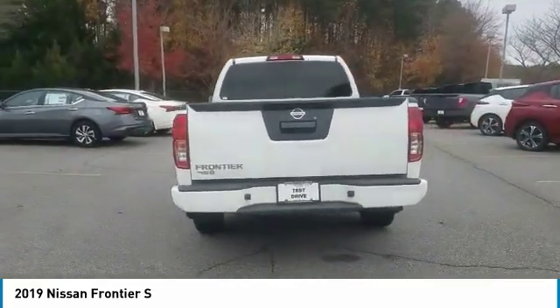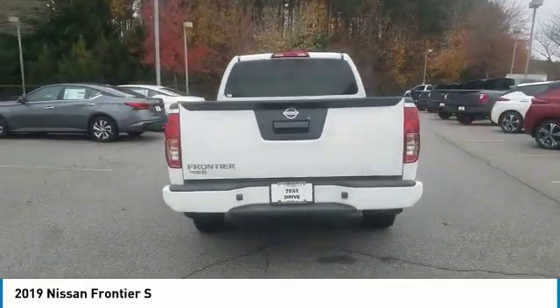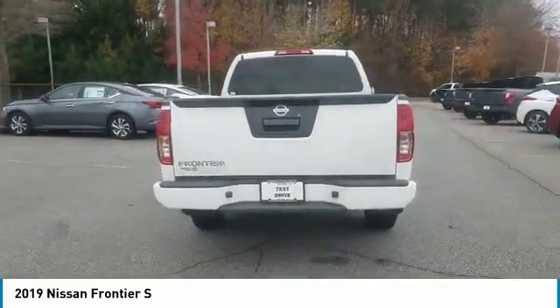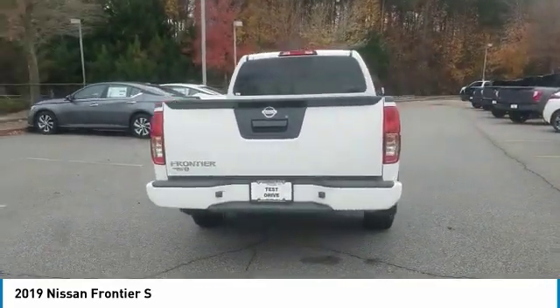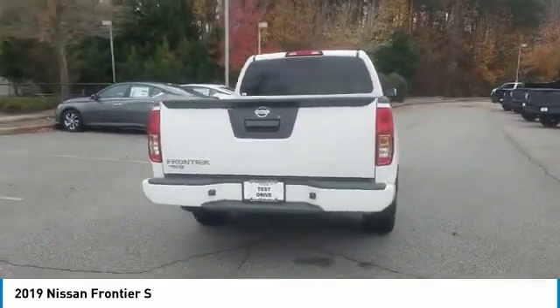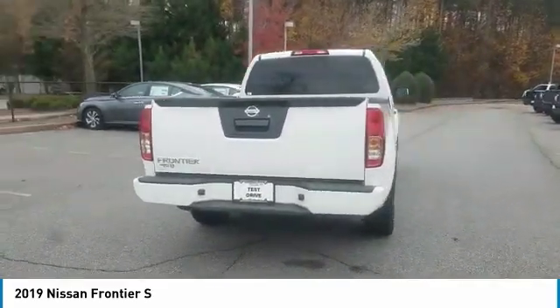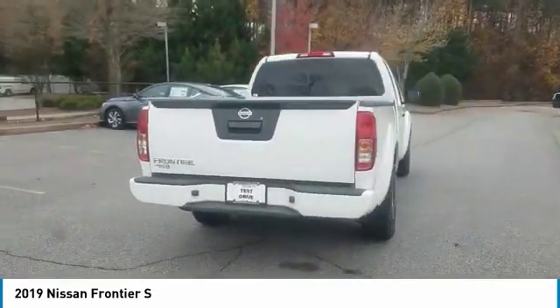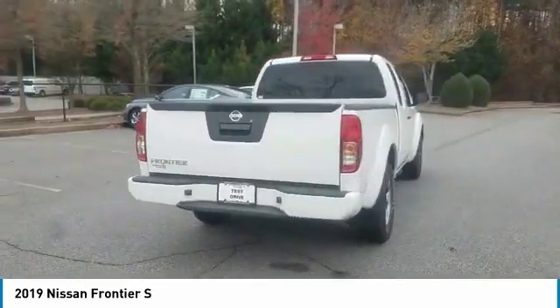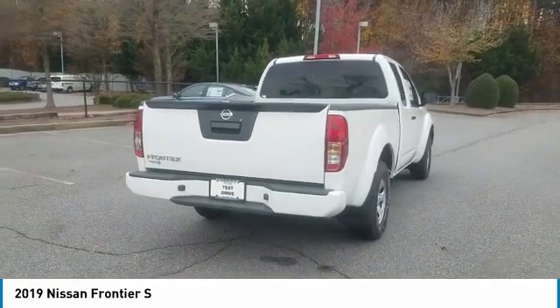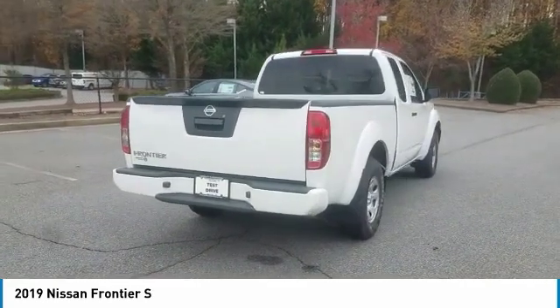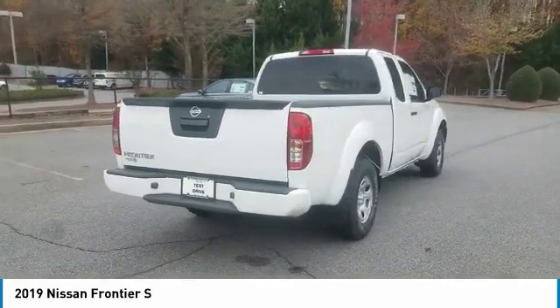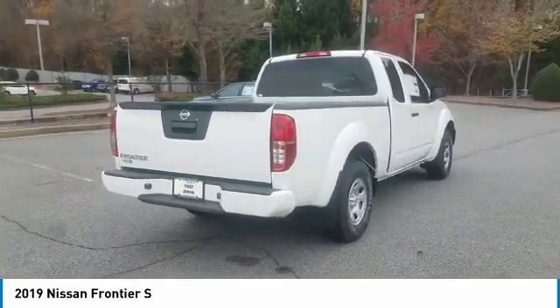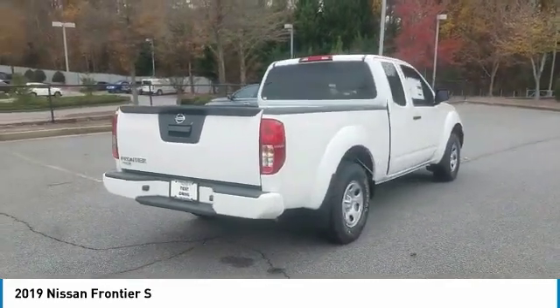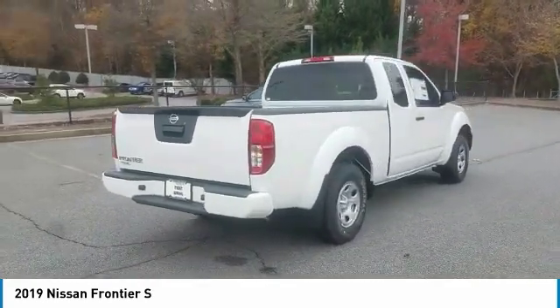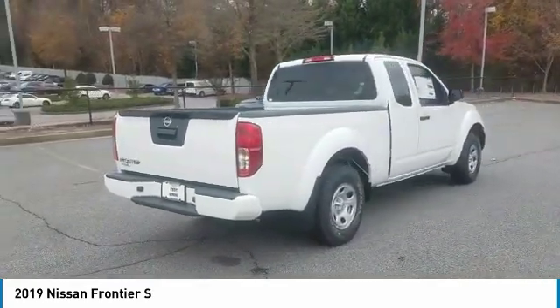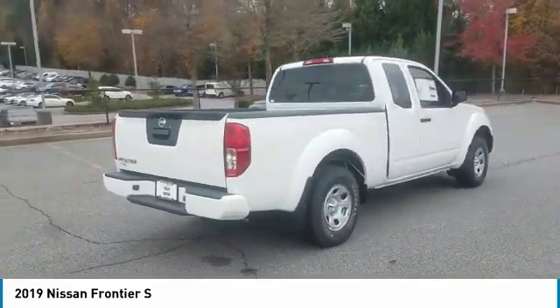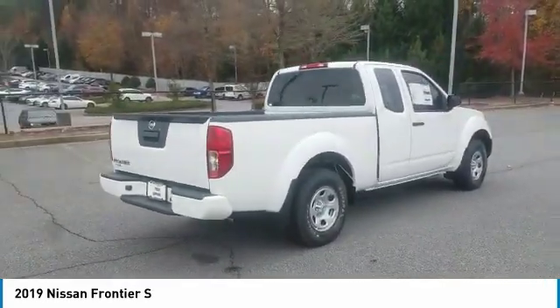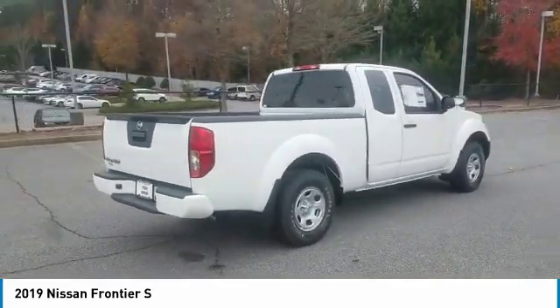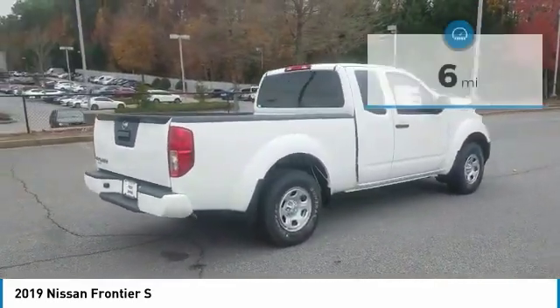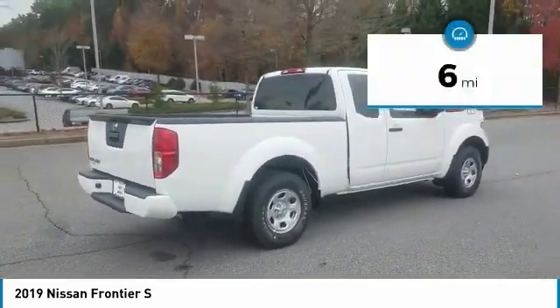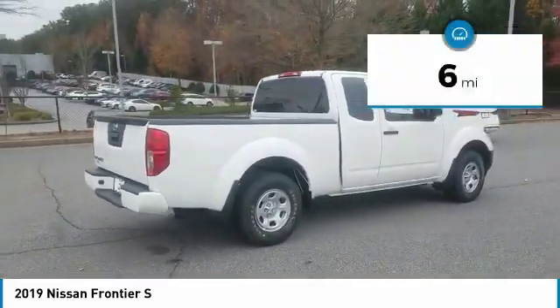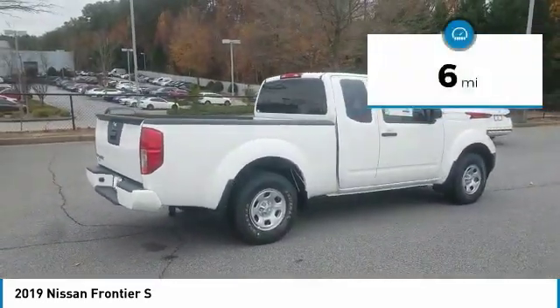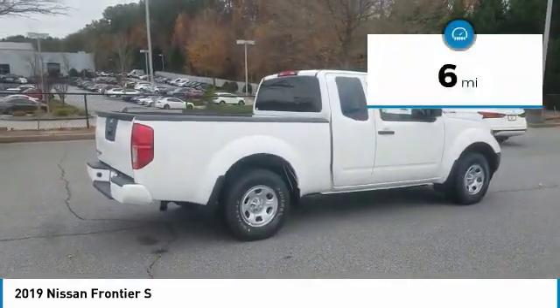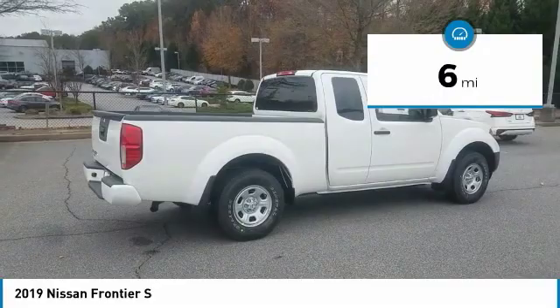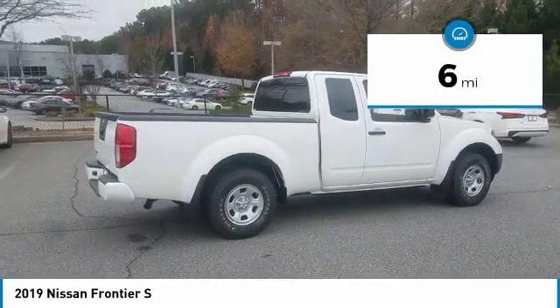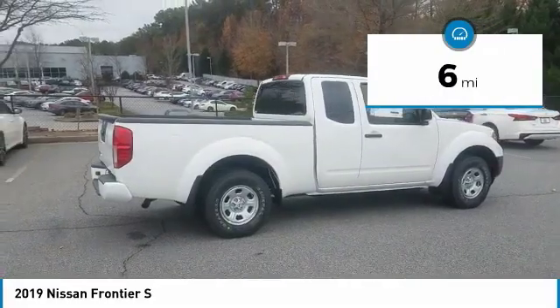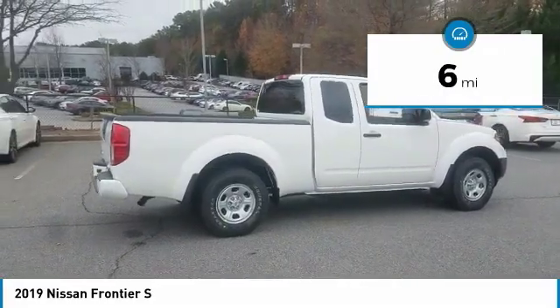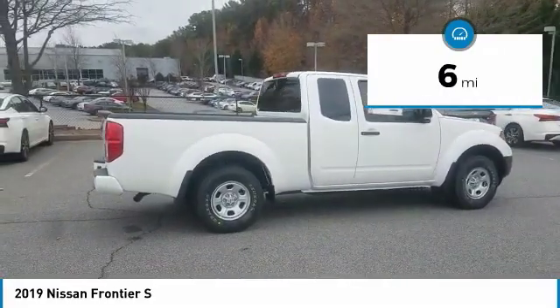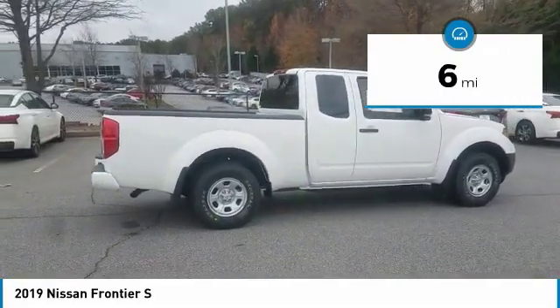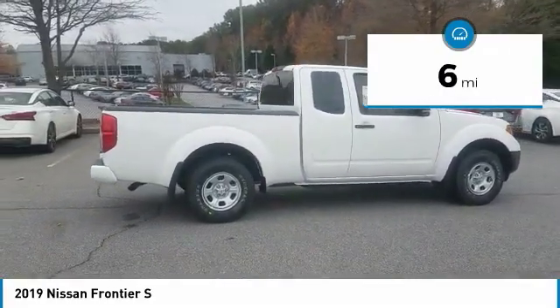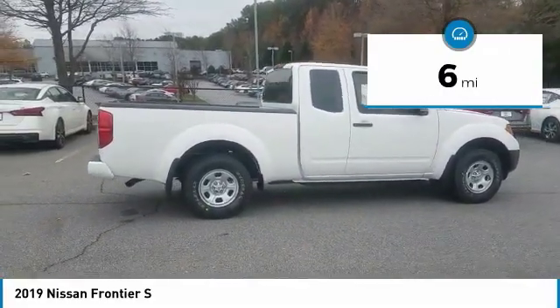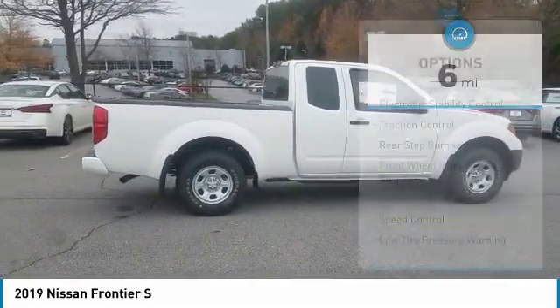The Frontier's interior comforts include cab versatility, under-seat storage, and seating for five. This vehicle has less than 100 miles. Here are some of this vehicle's great options.